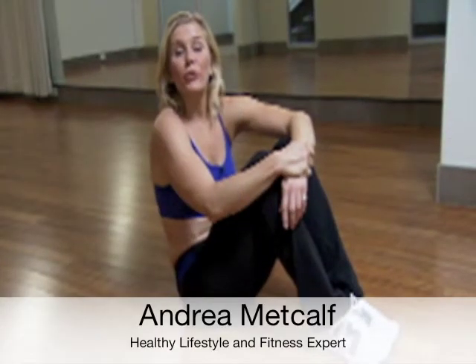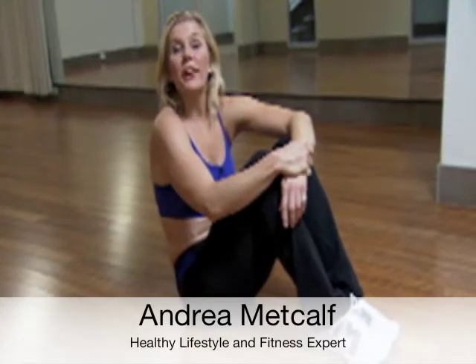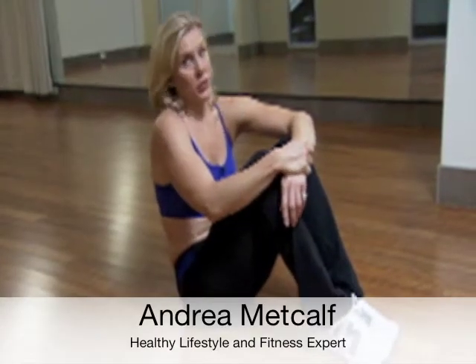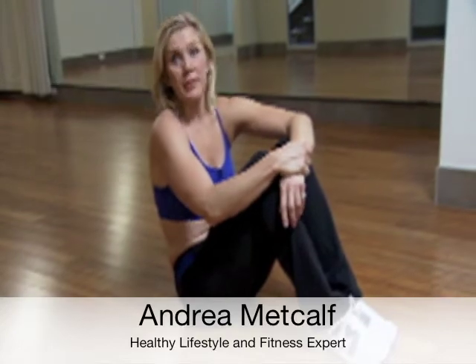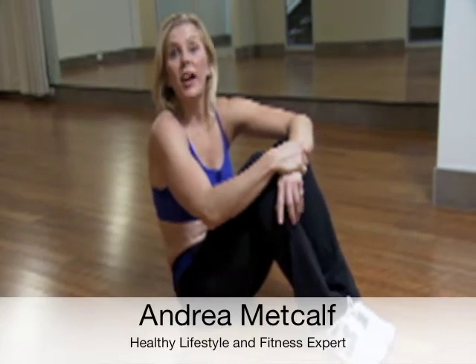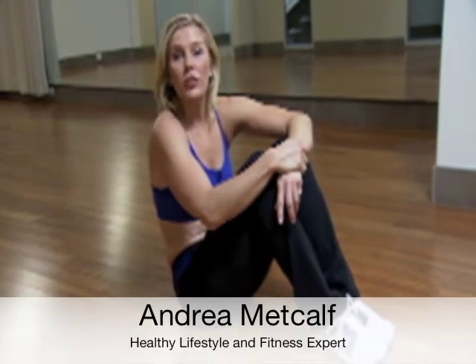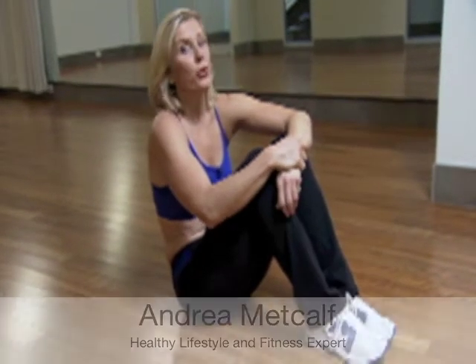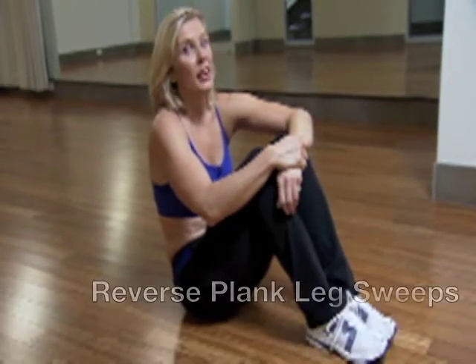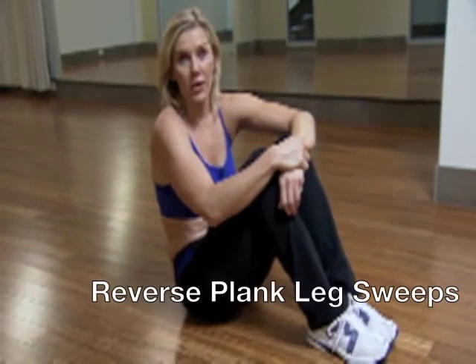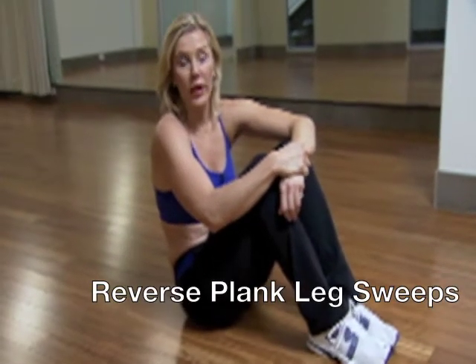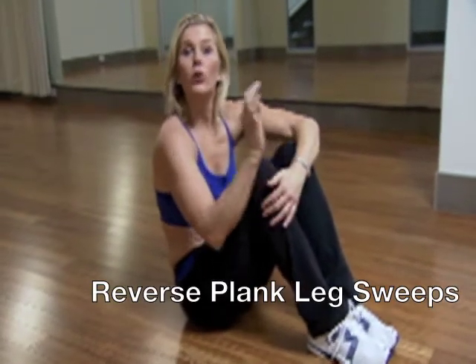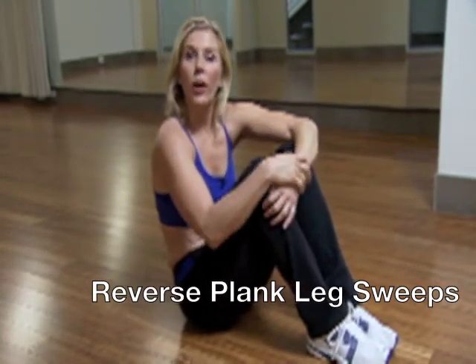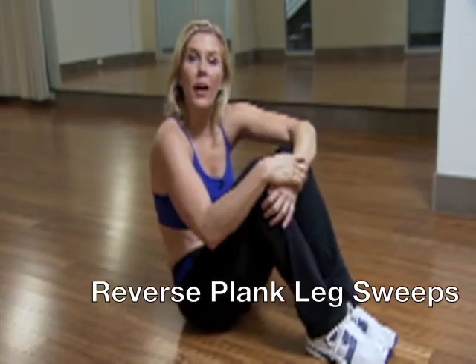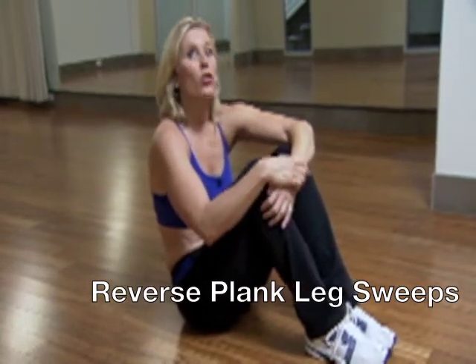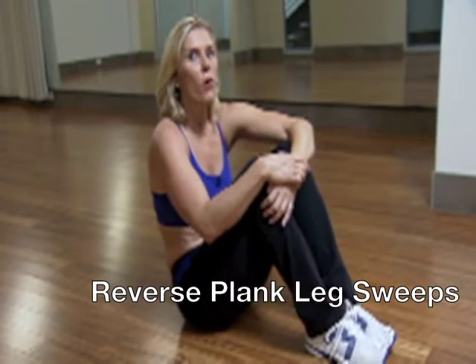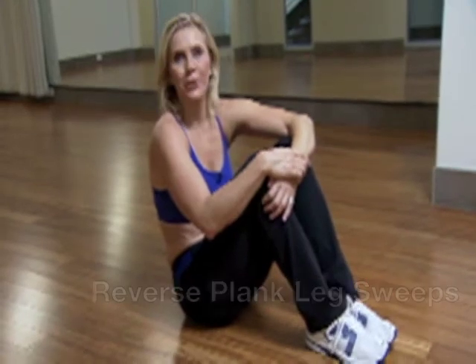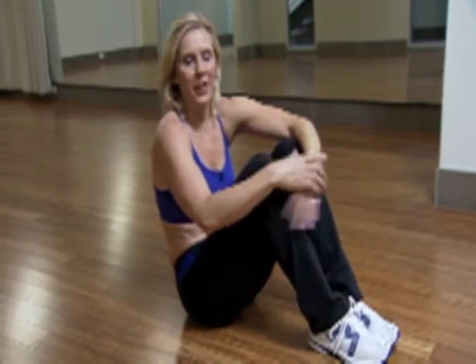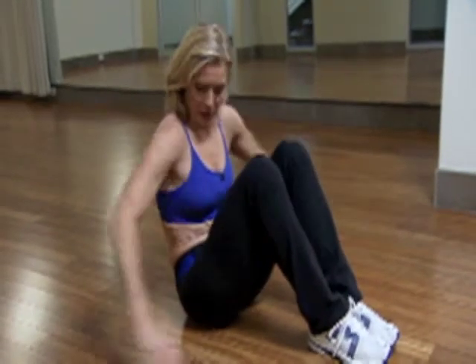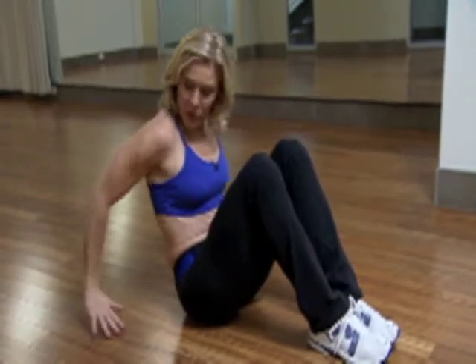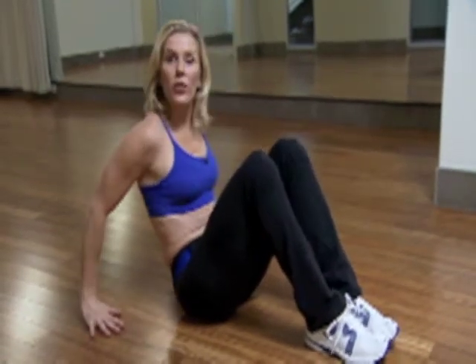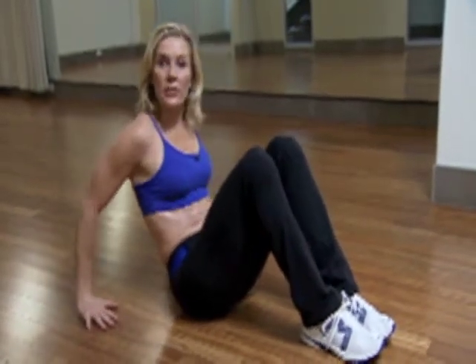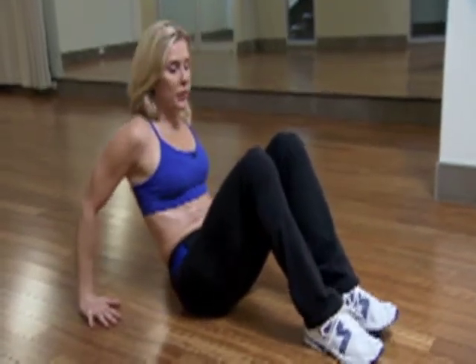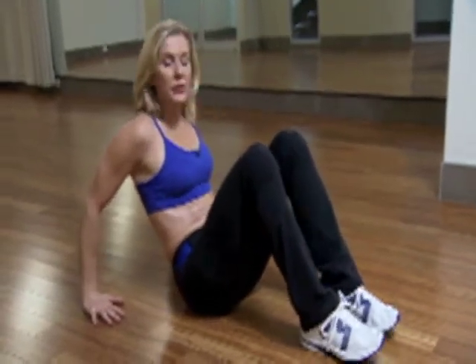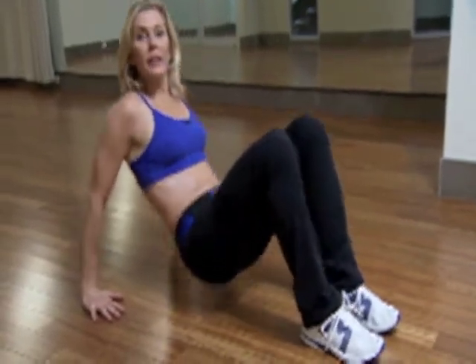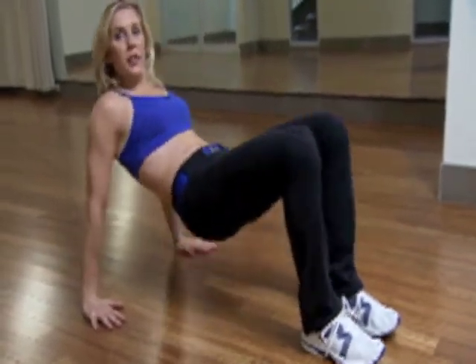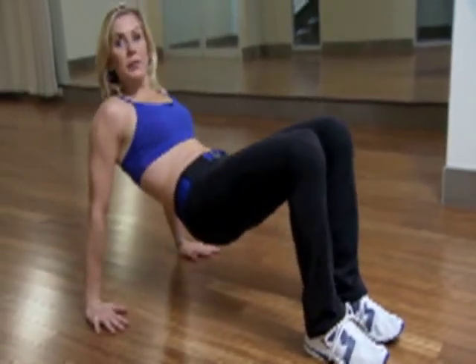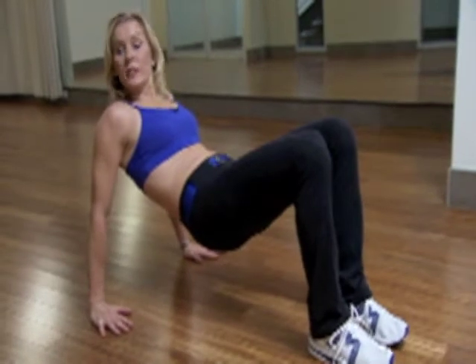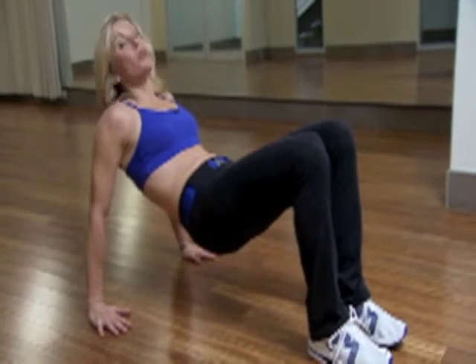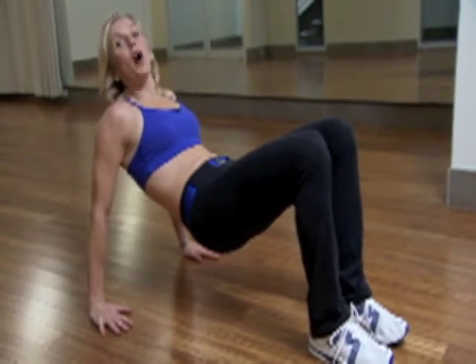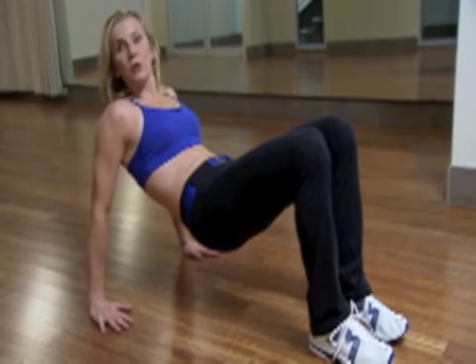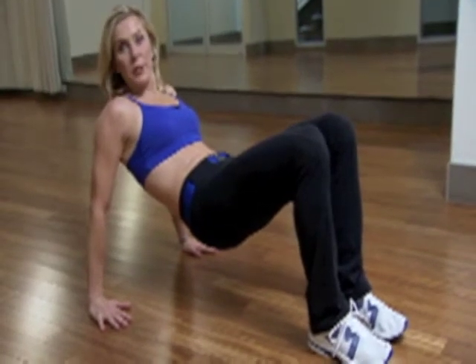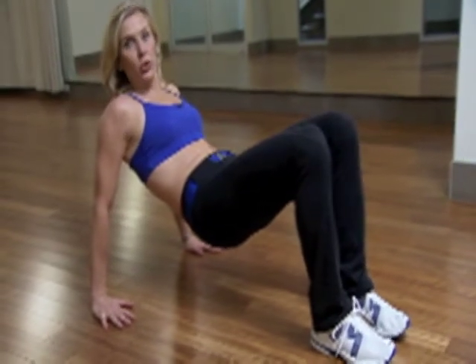Reverse Plank Leg Sweeps is a combination move from Pilates and yoga. It'll work your upper body, your core, and your inner thighs. Start with fingers facing your heels and lift the hips. This is what's going to feel the arms, triceps, and shoulders.